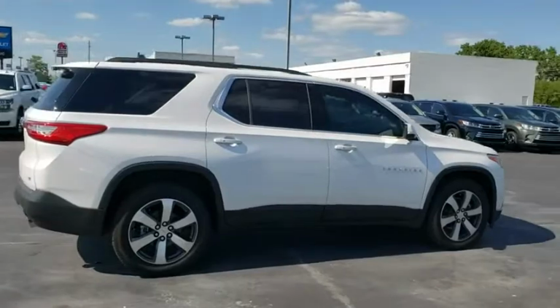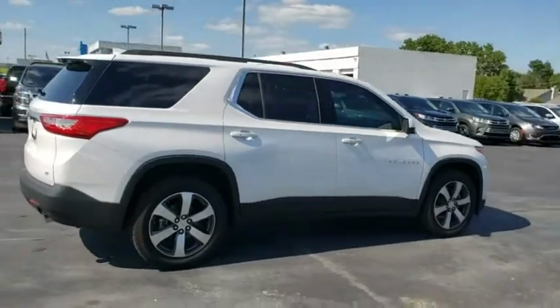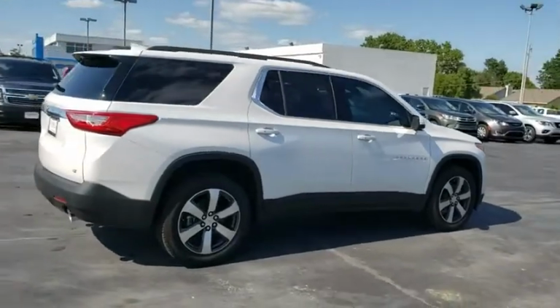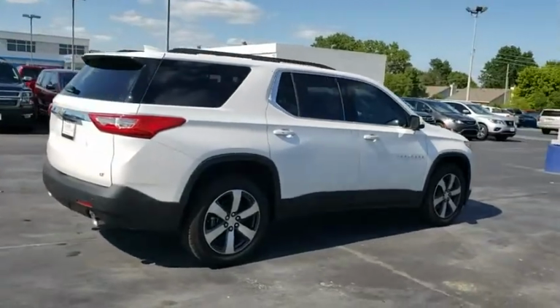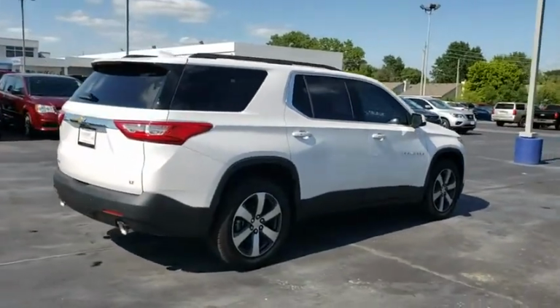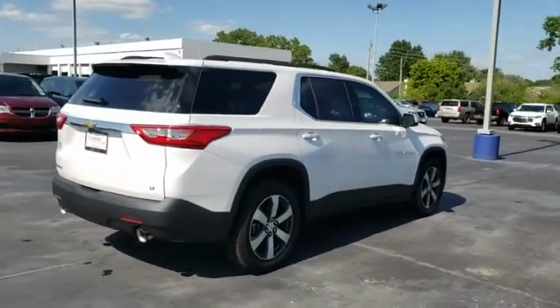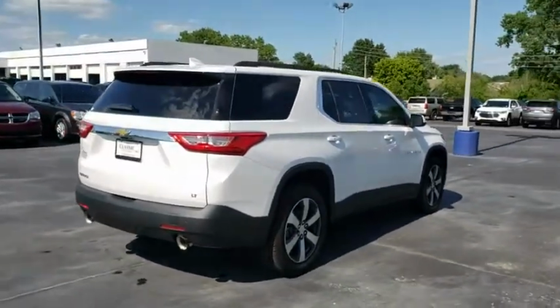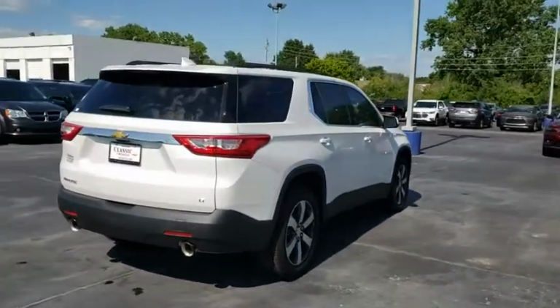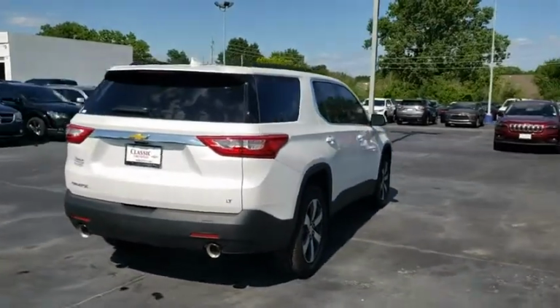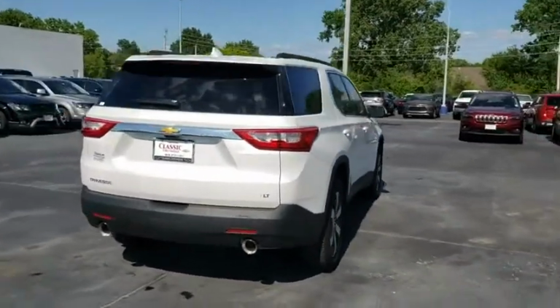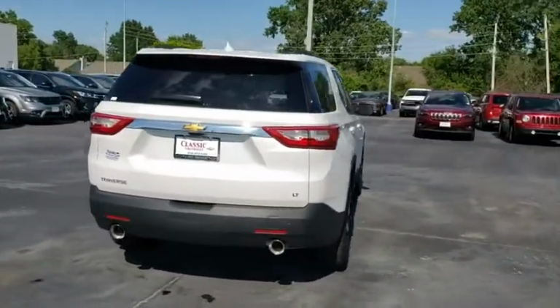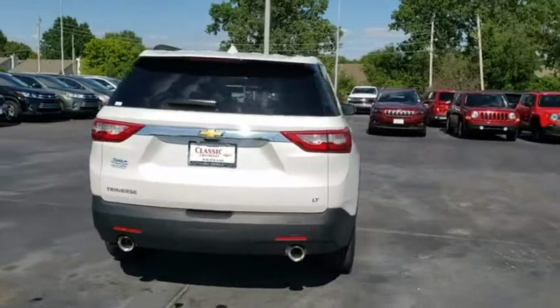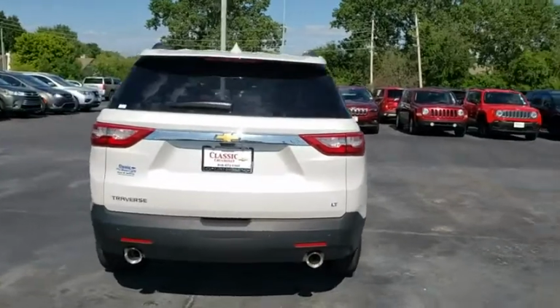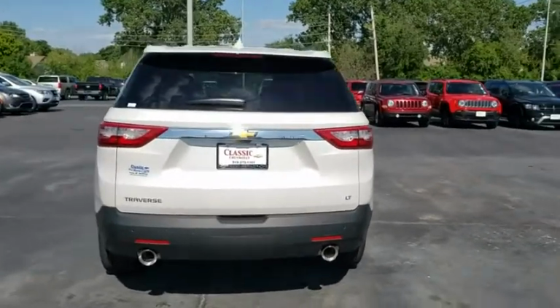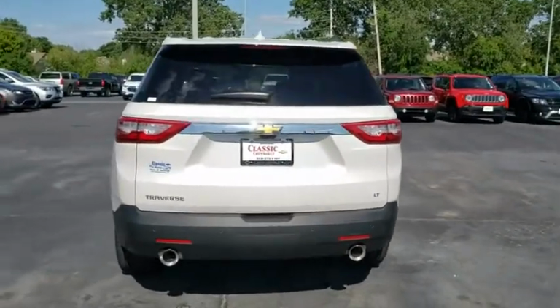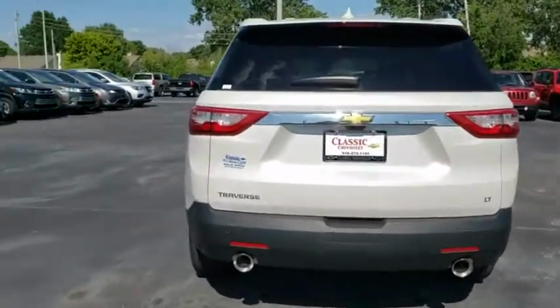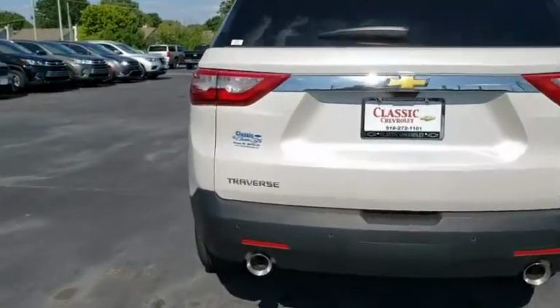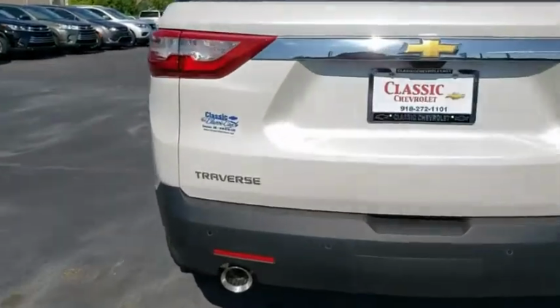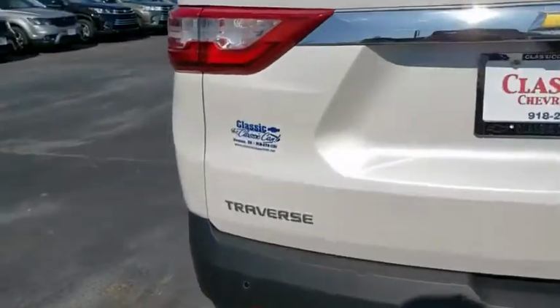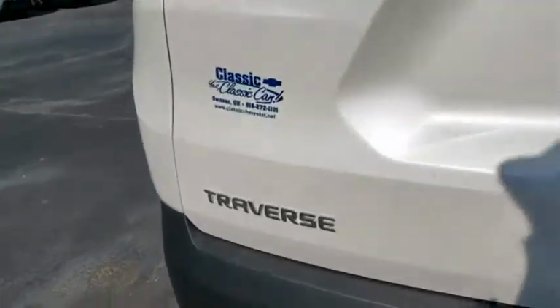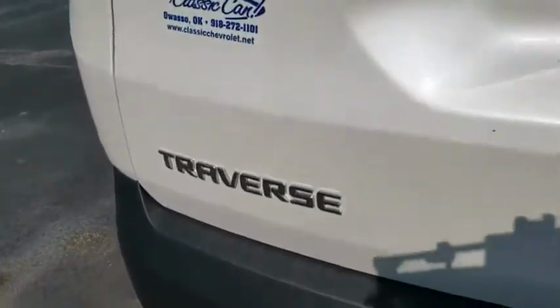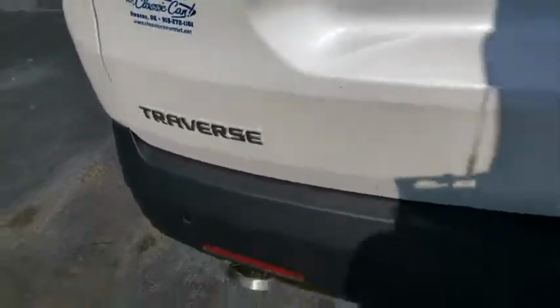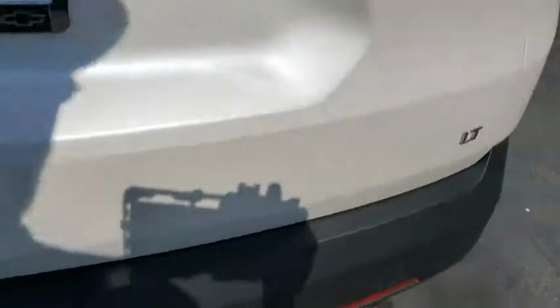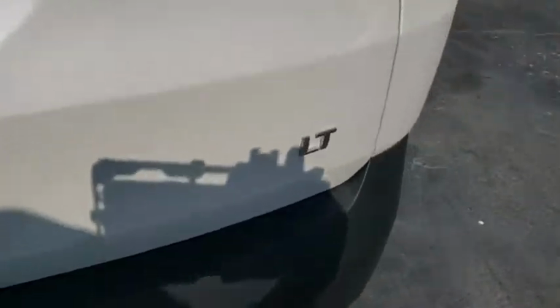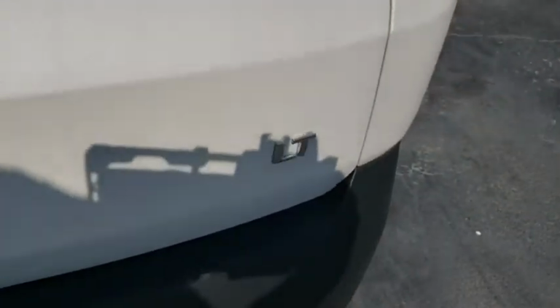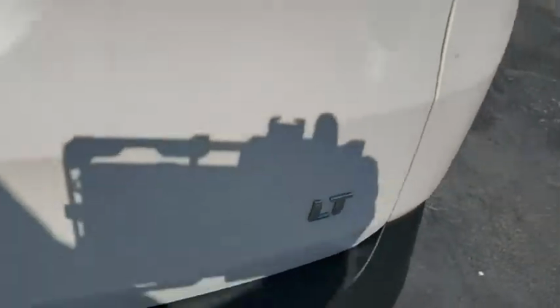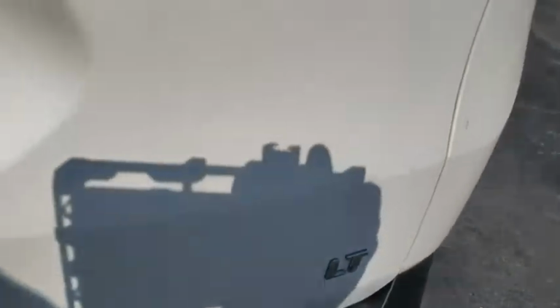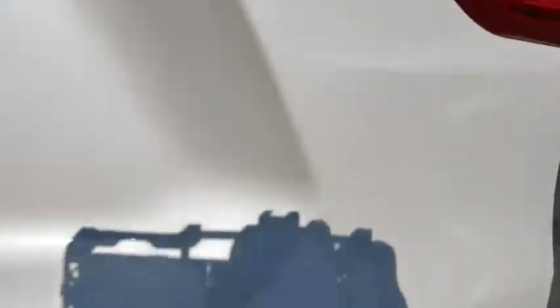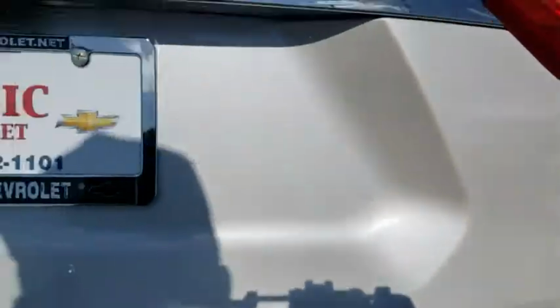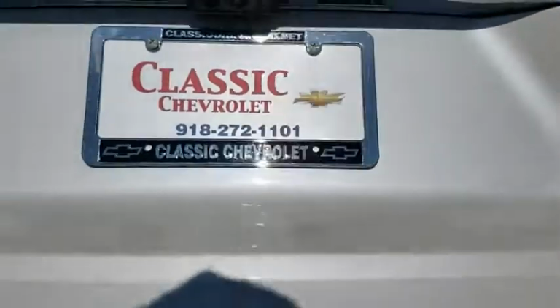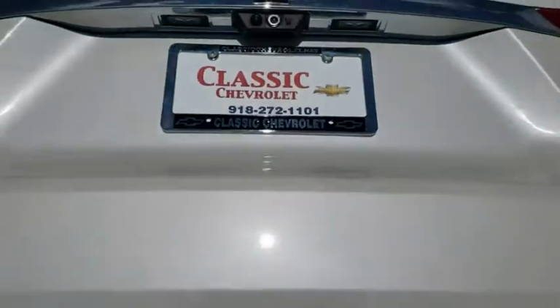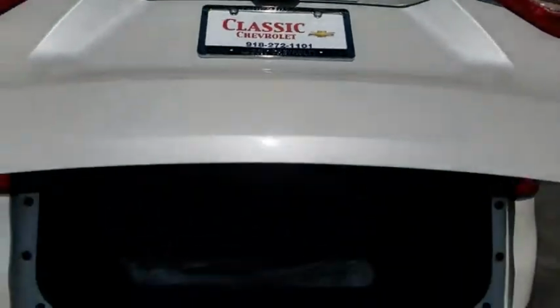Here are some of this vehicle's great options: power passenger seat, anti-lock braking system, remote engine start, steering wheel audio controls, keyless entry, traction control, stability control, power liftgate, backup camera, leather-wrapped steering wheel.